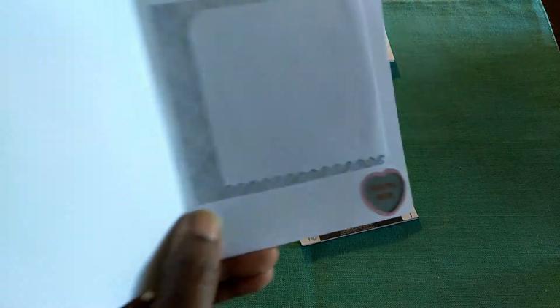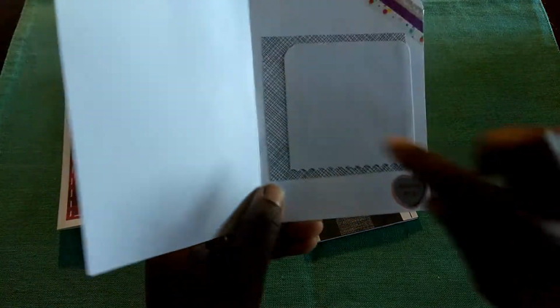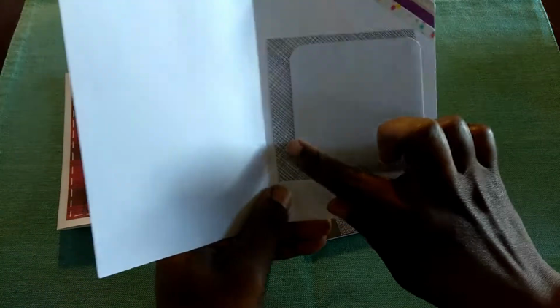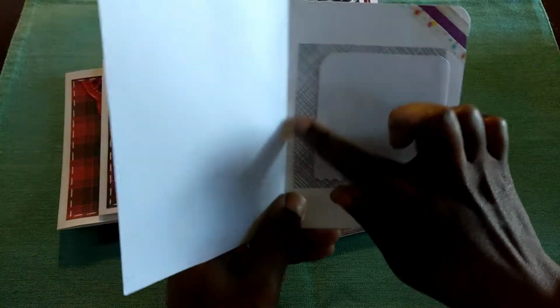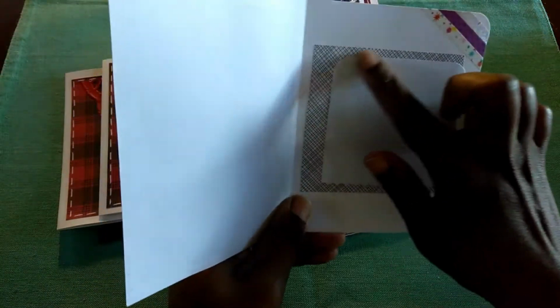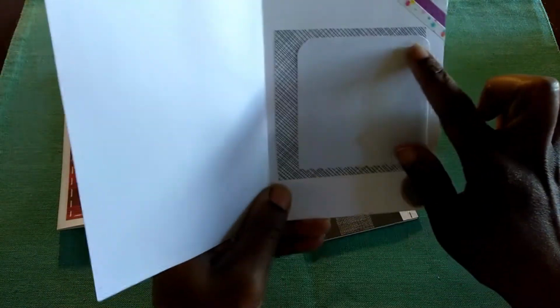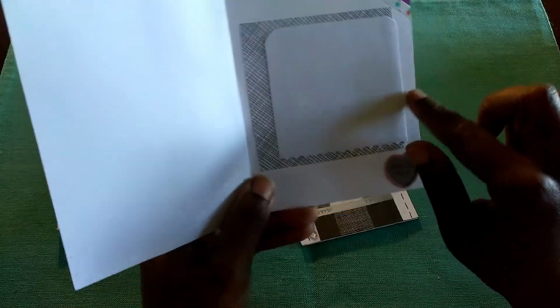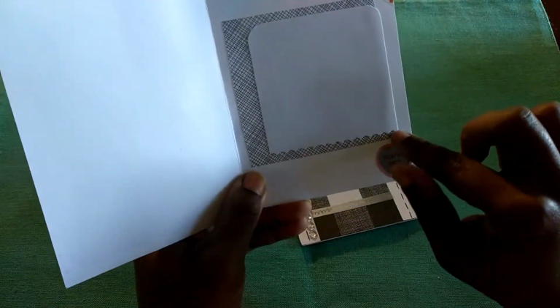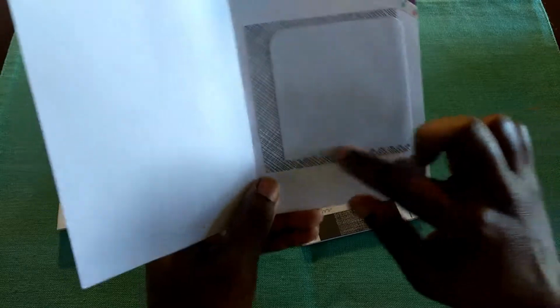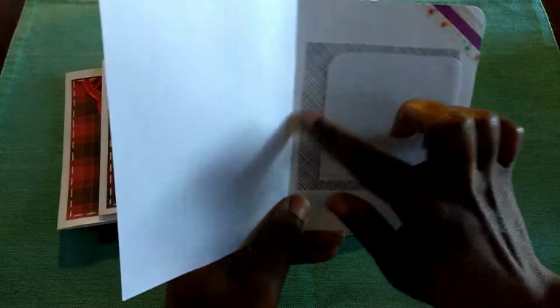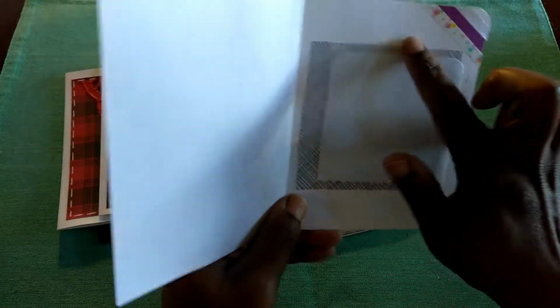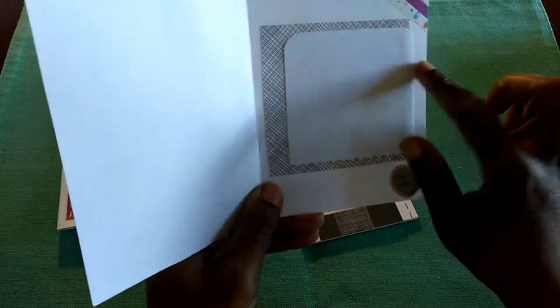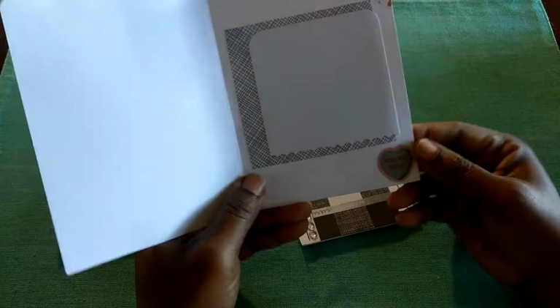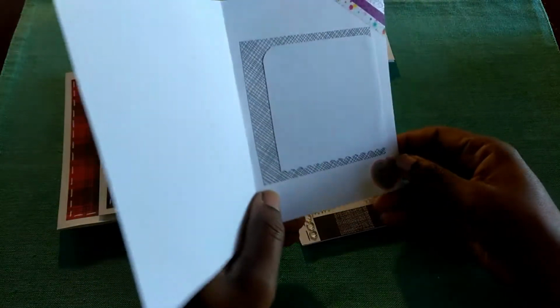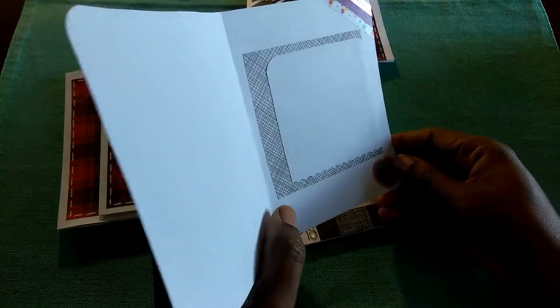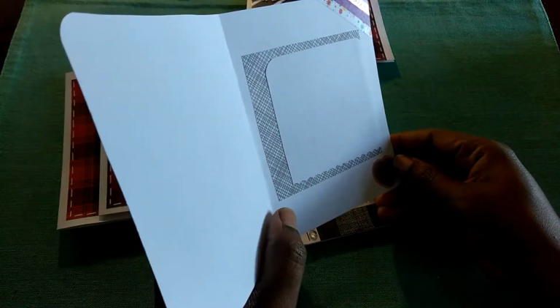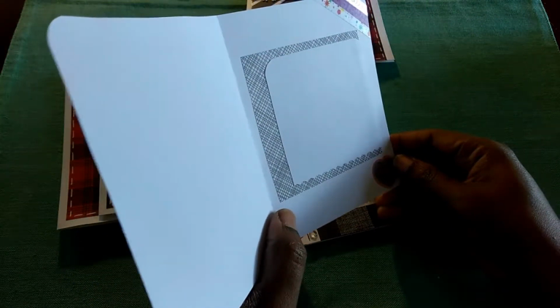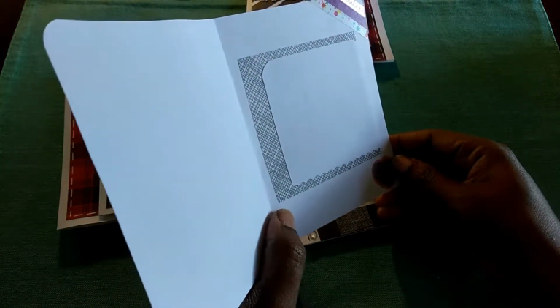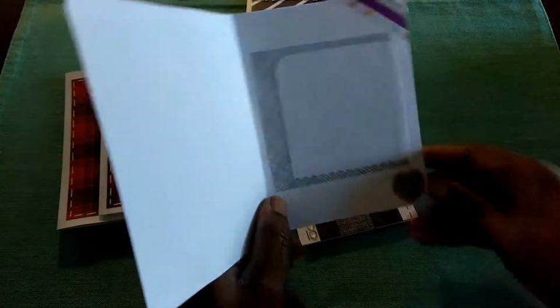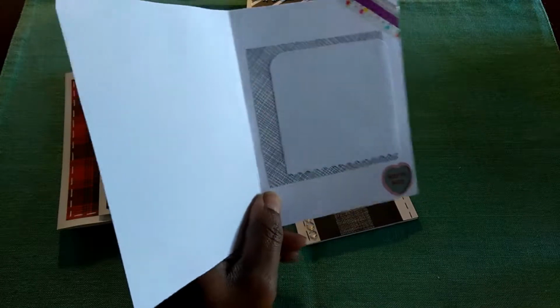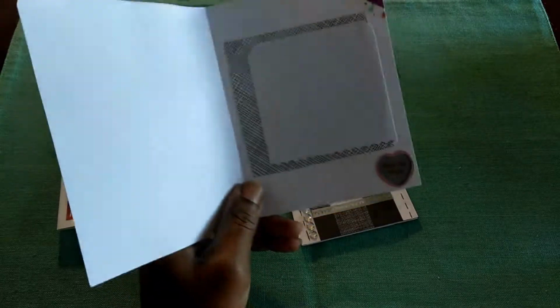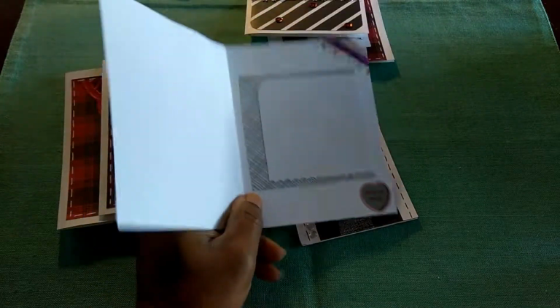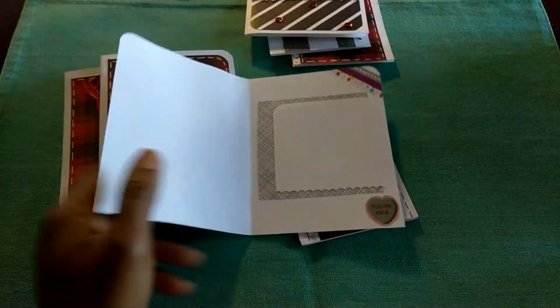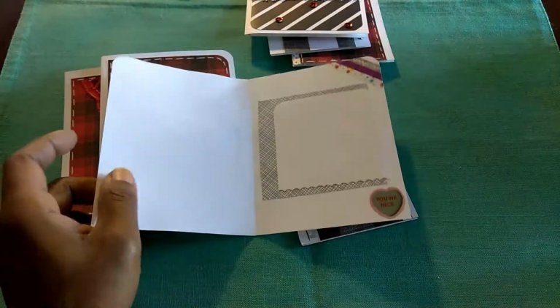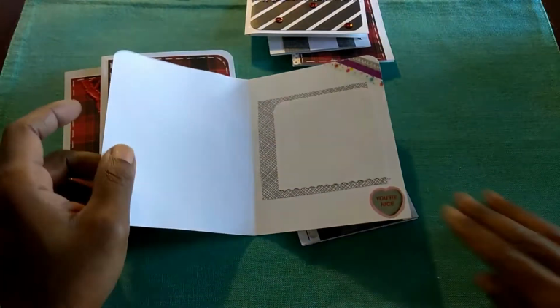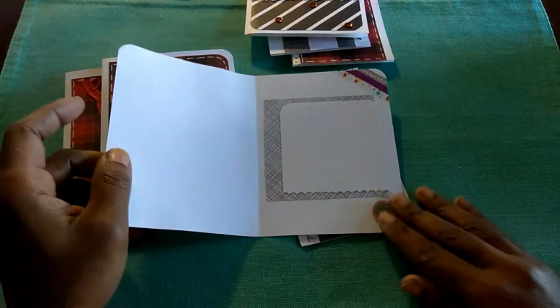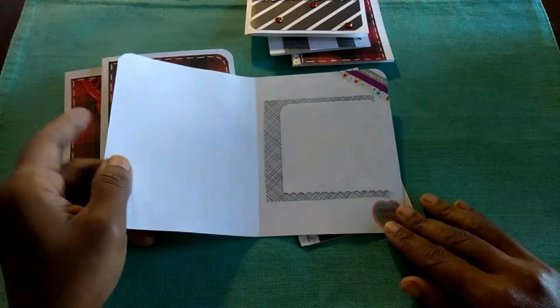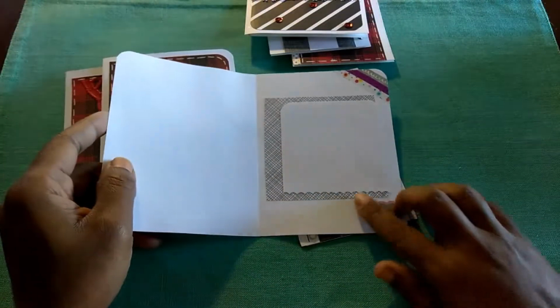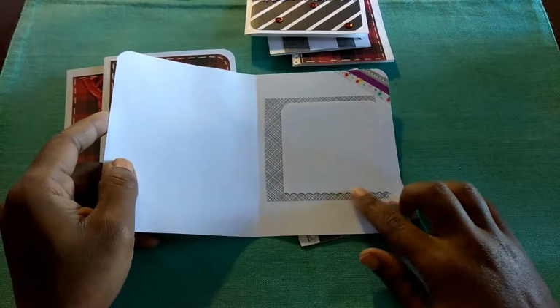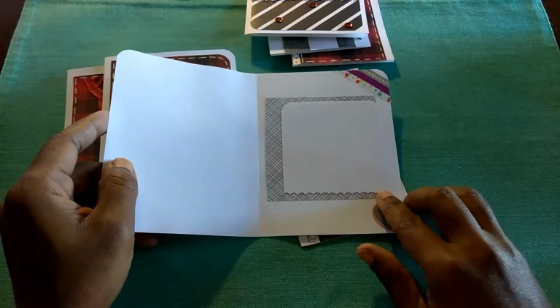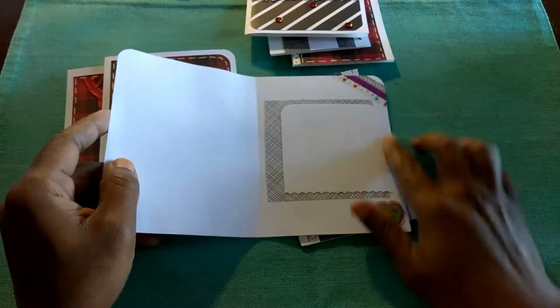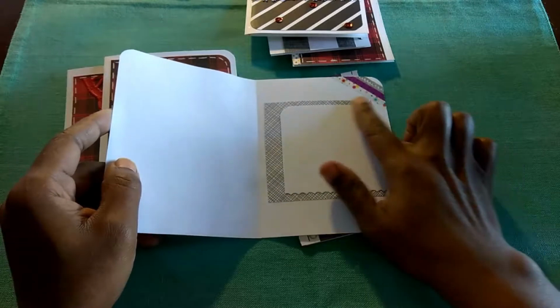And then this is inspired by Miss Tracy Phillips of Gift Basket Appeal — on YouTube, that is.